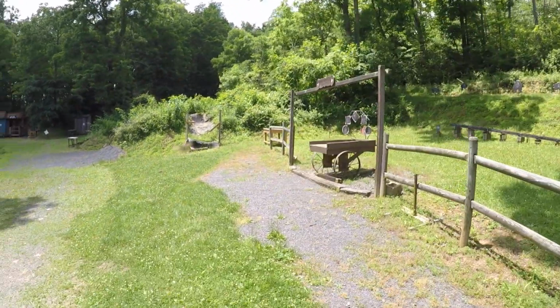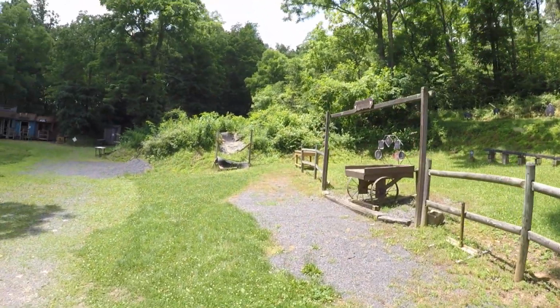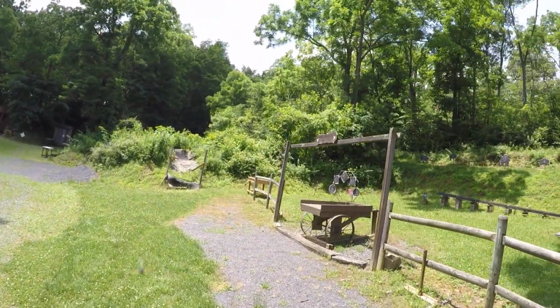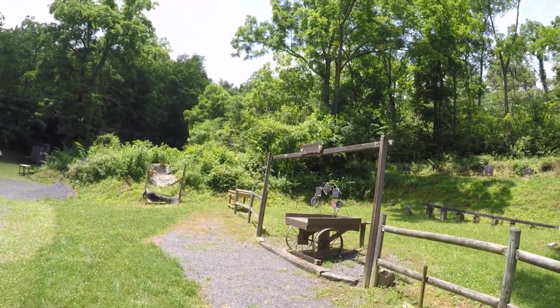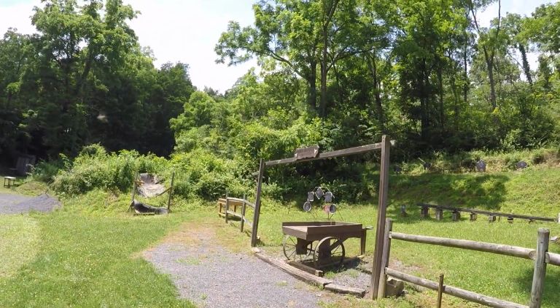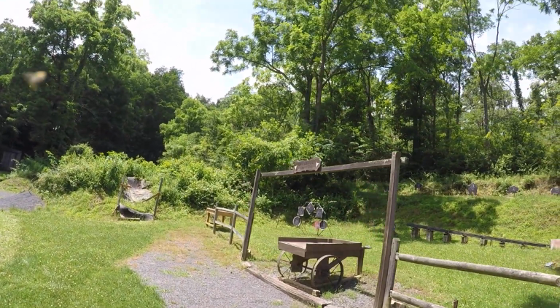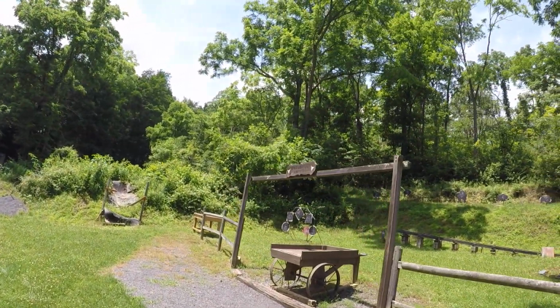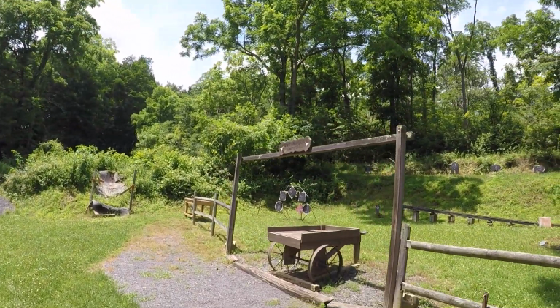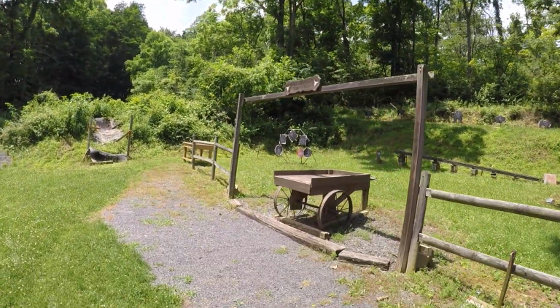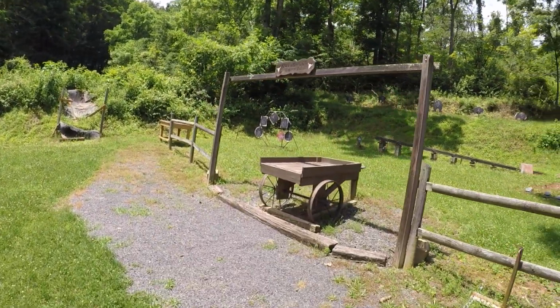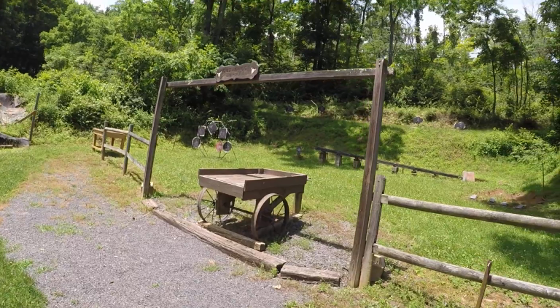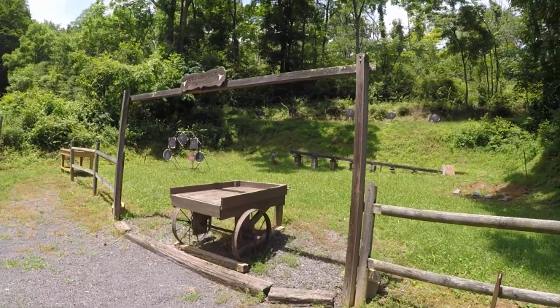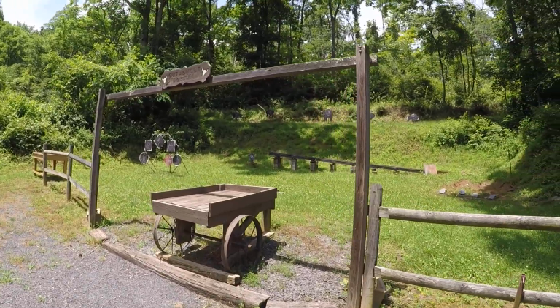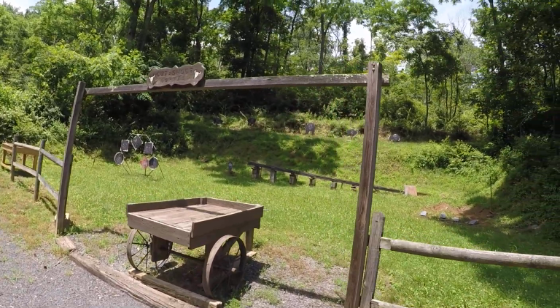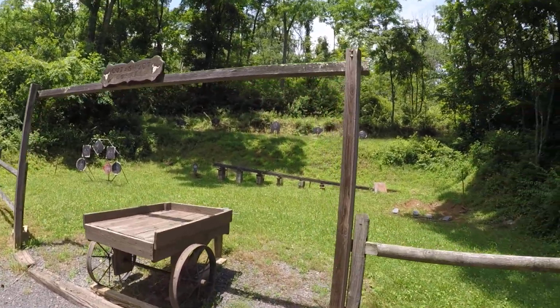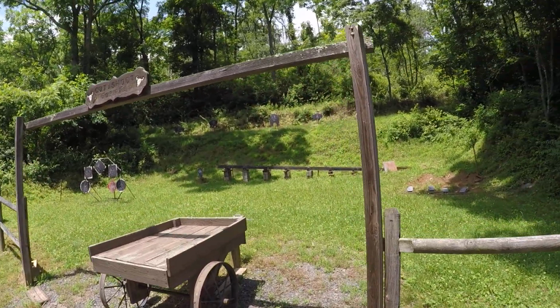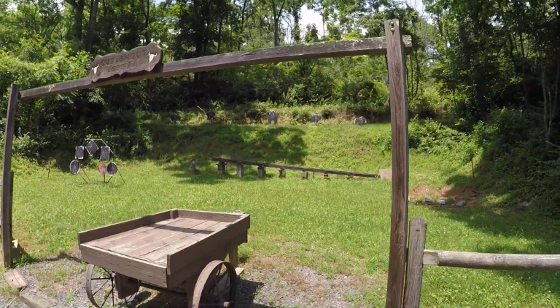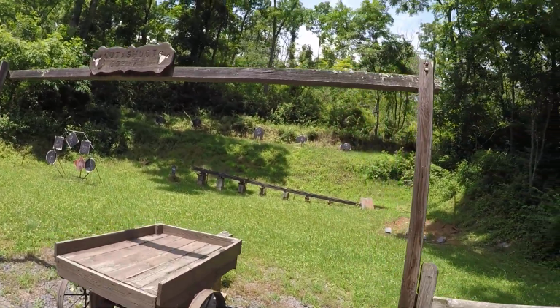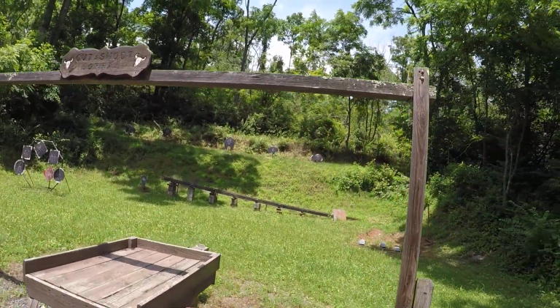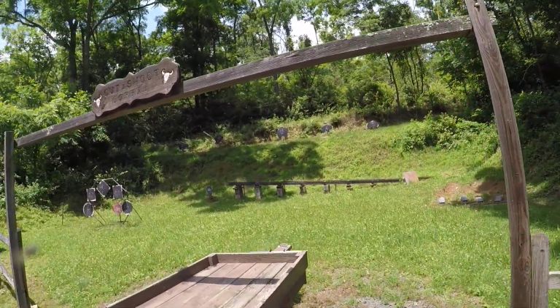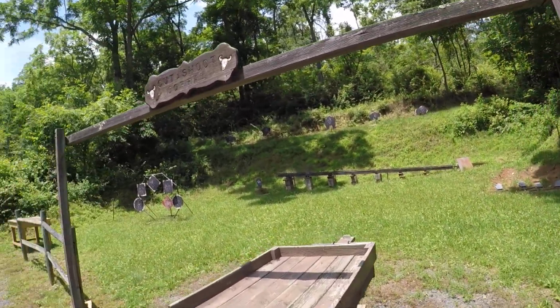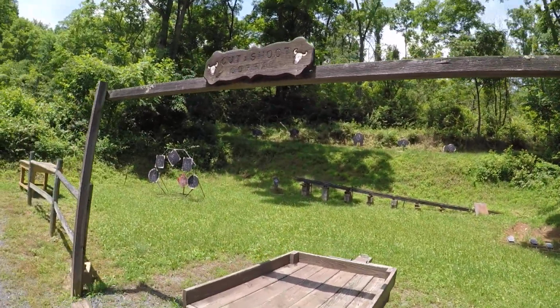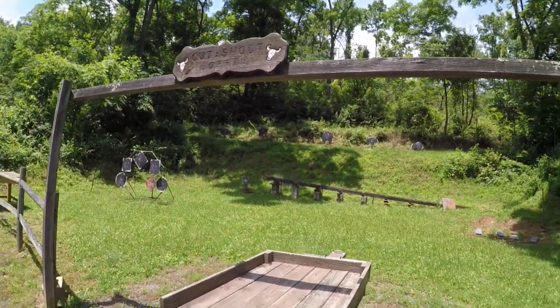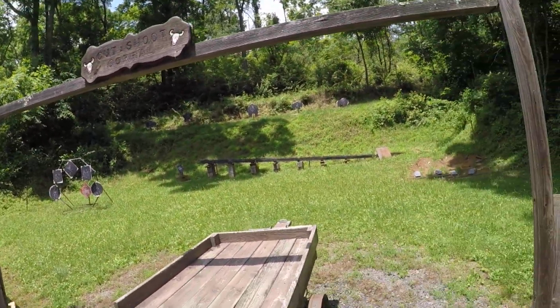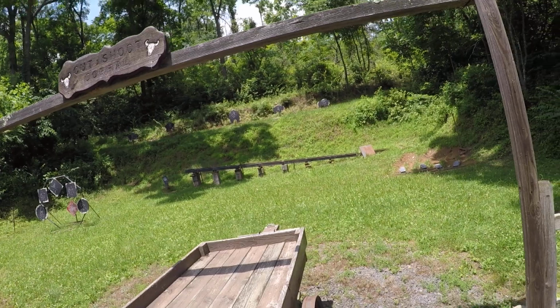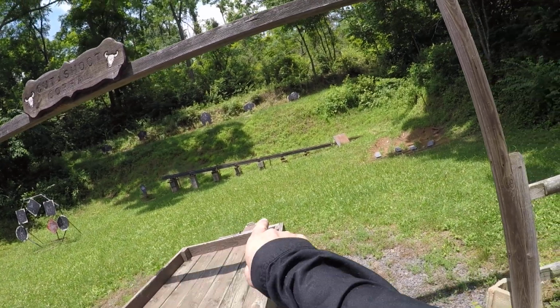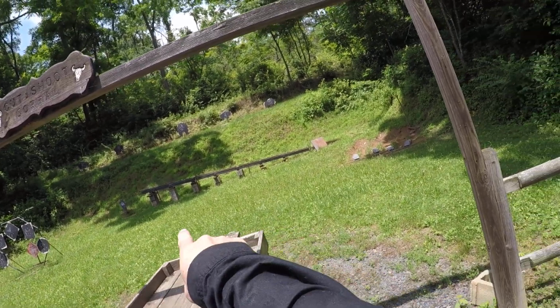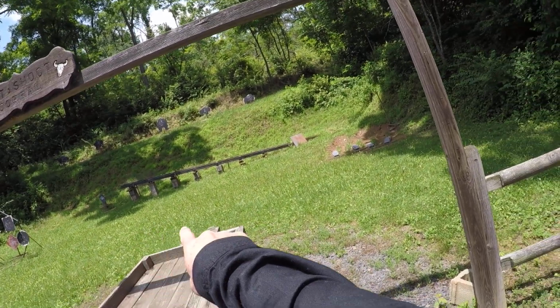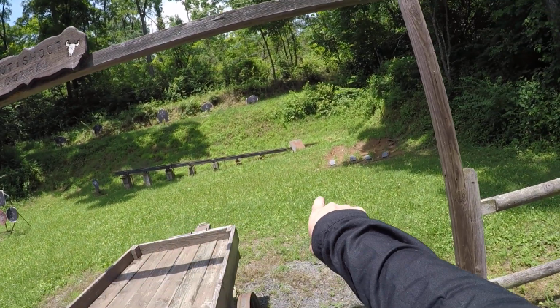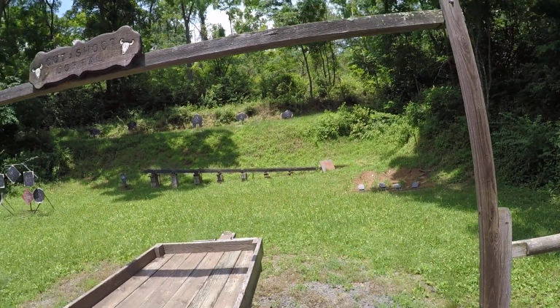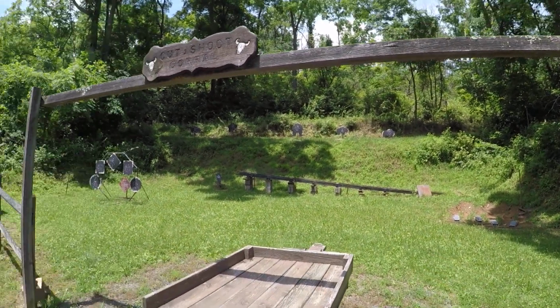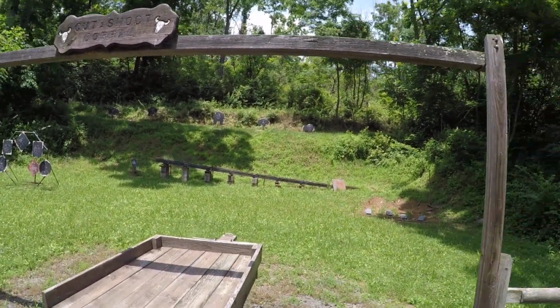This is stage four, Cut and Shoot Corral. One of the things that's unique about this stage is it actually has a moving target. You shoot the tripper, and then there's a moving target that goes down that you have to shoot.